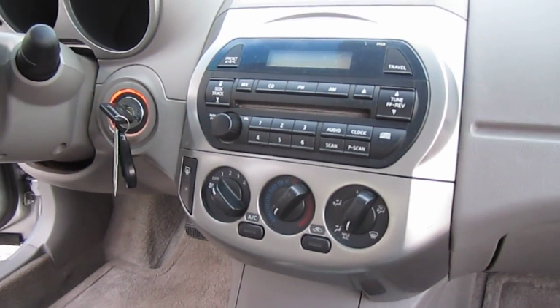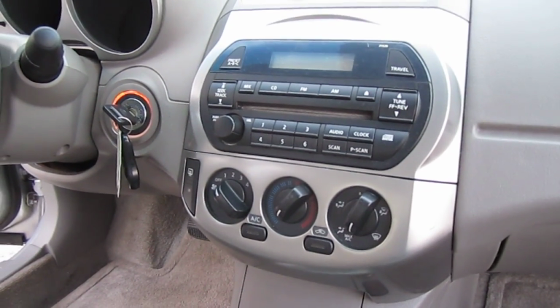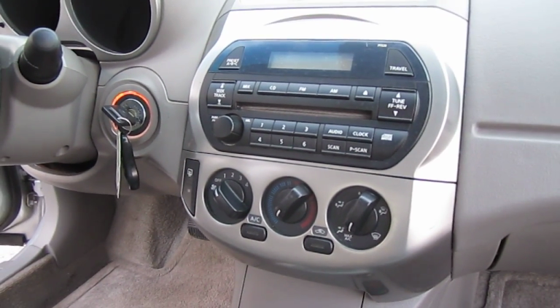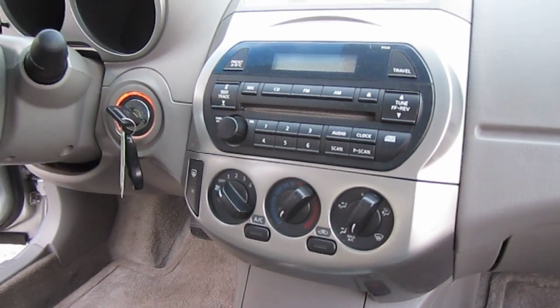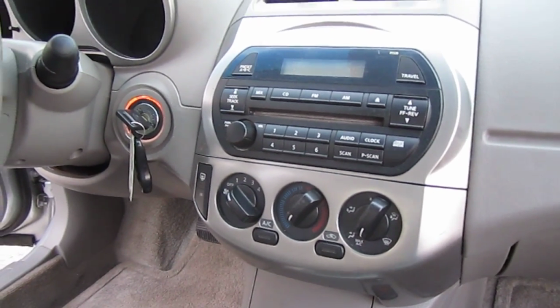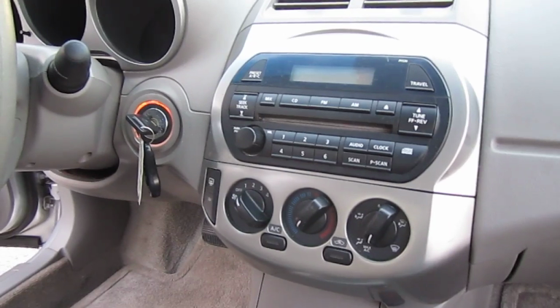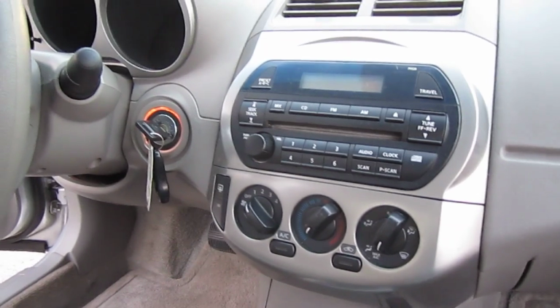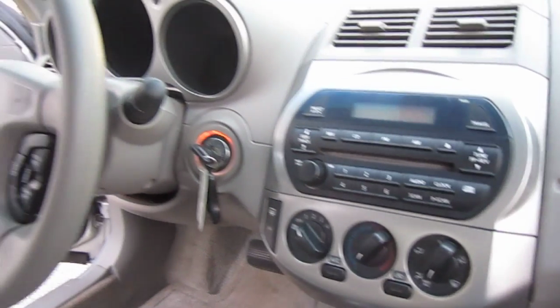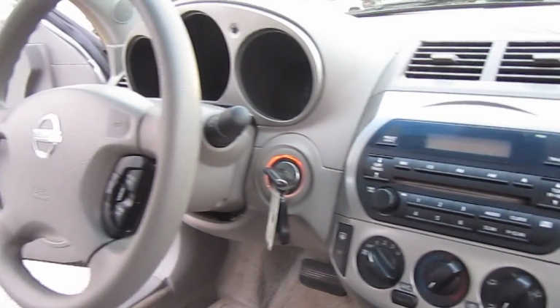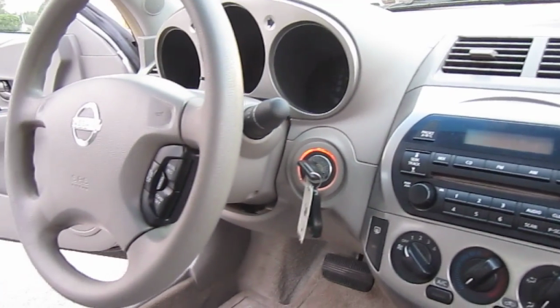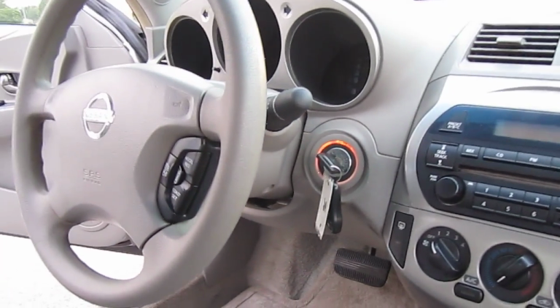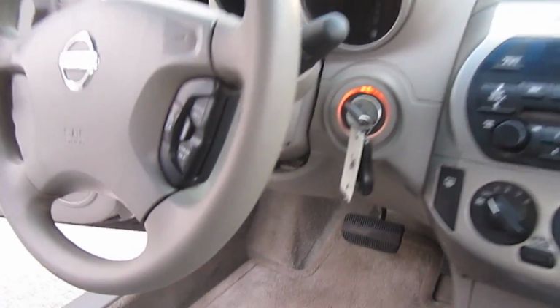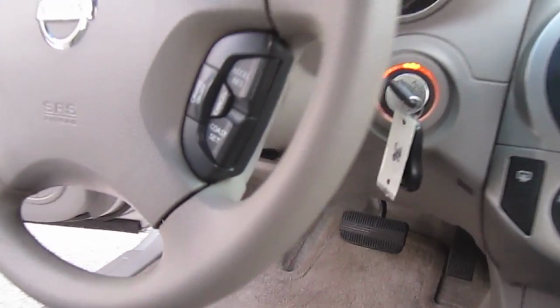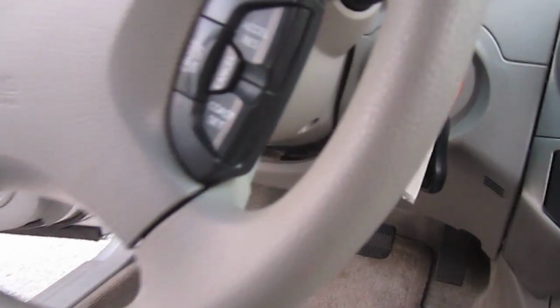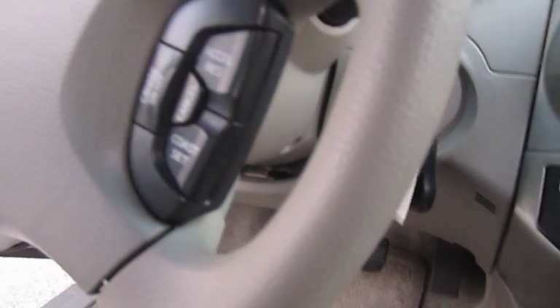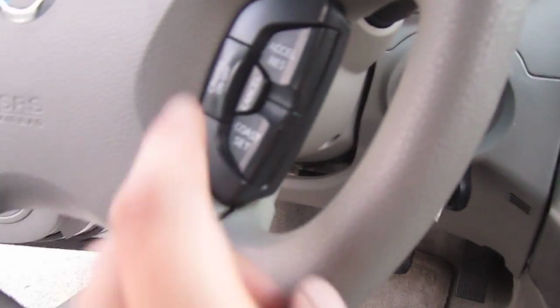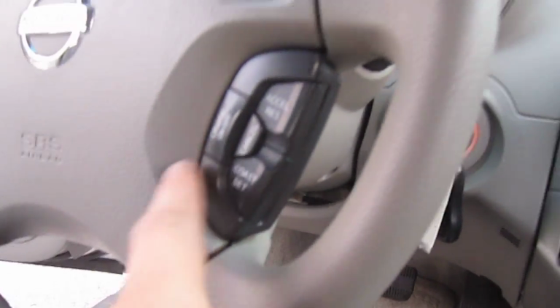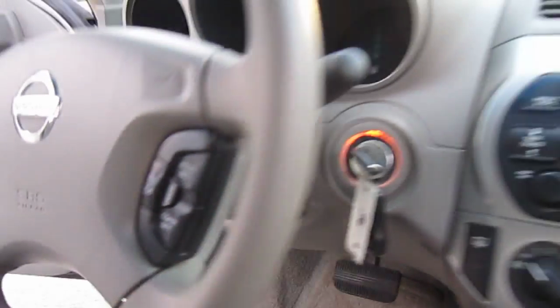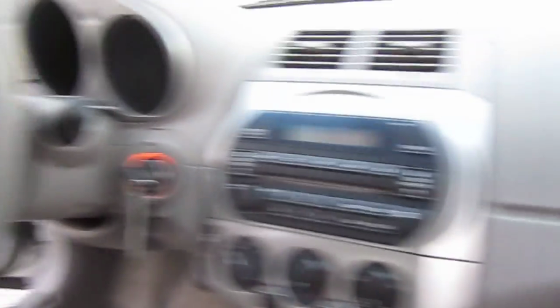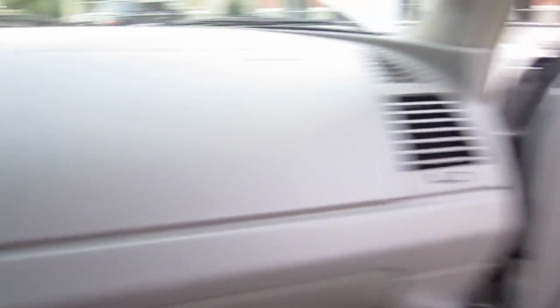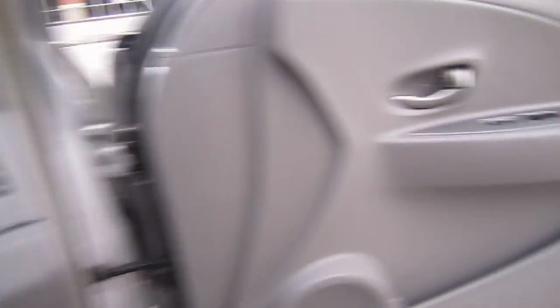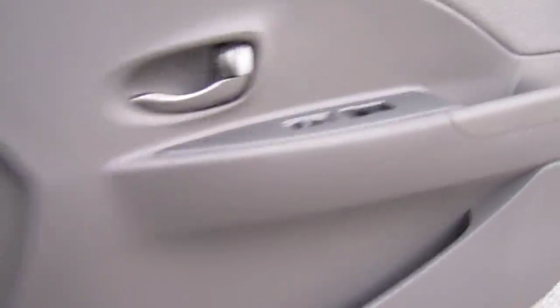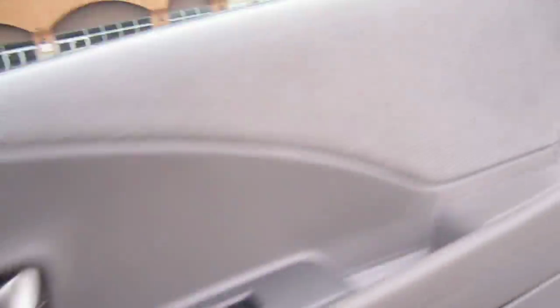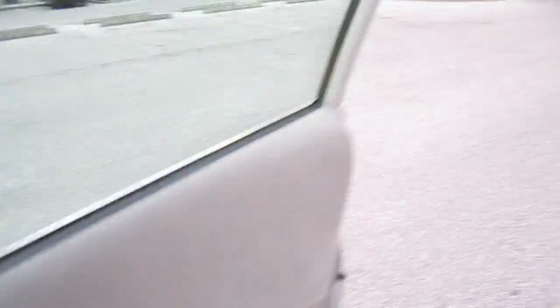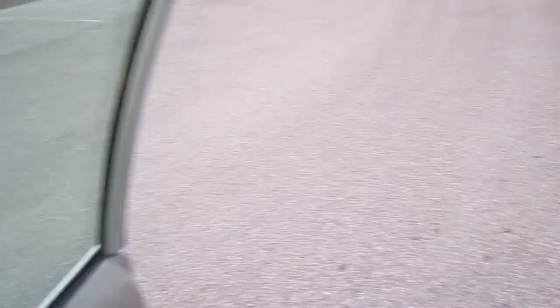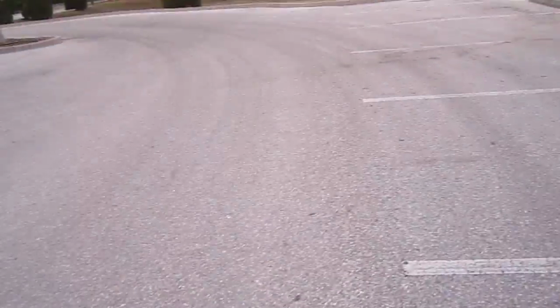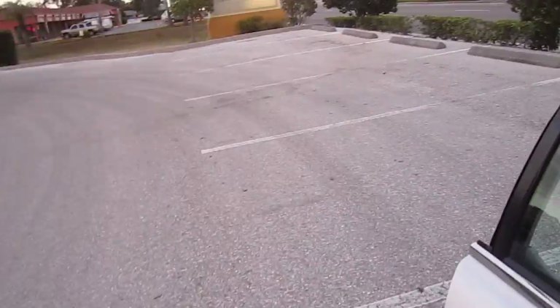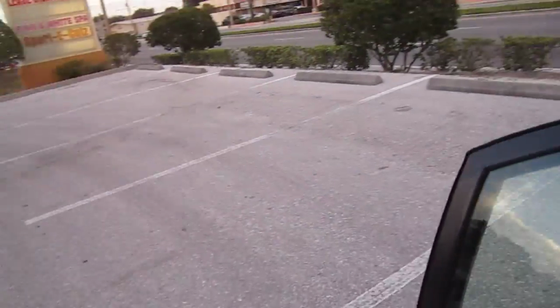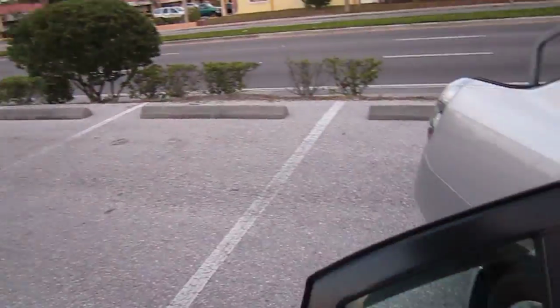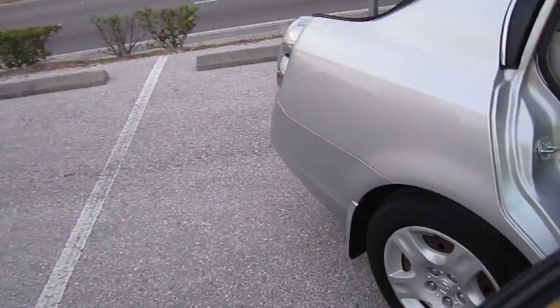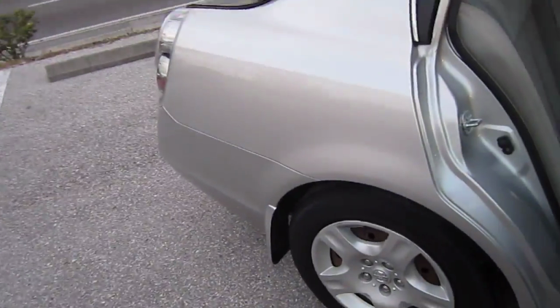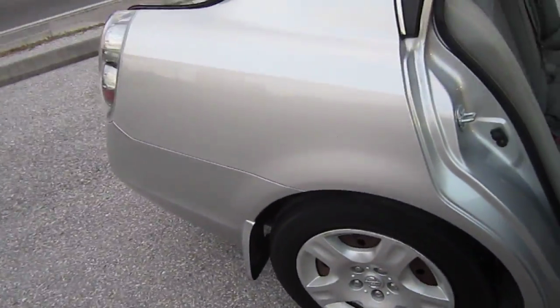CD player, AM/FM radio, AC — ice cold — and cruise control buttons on the steering wheel. It's a nice feature if you do a lot of highway driving.